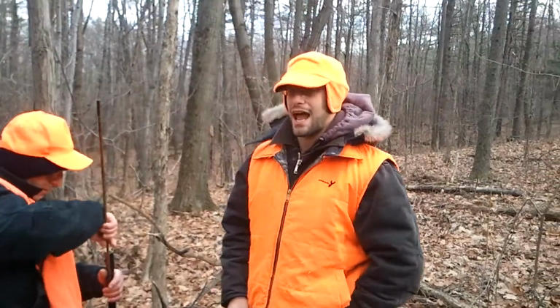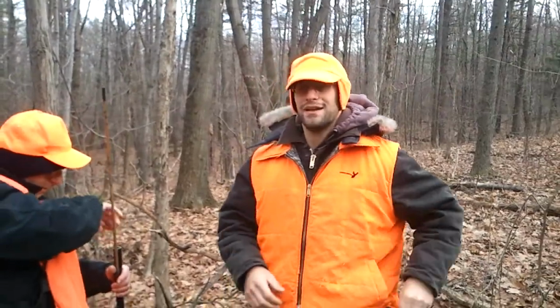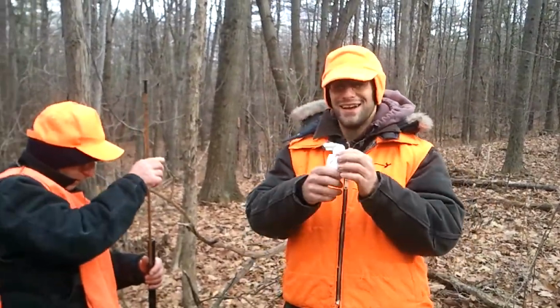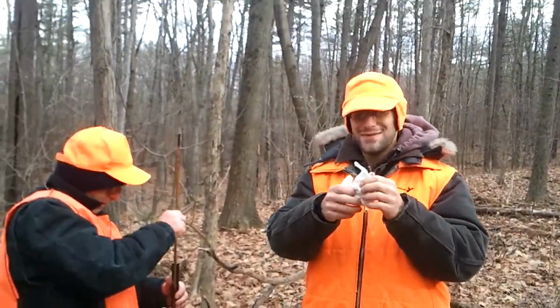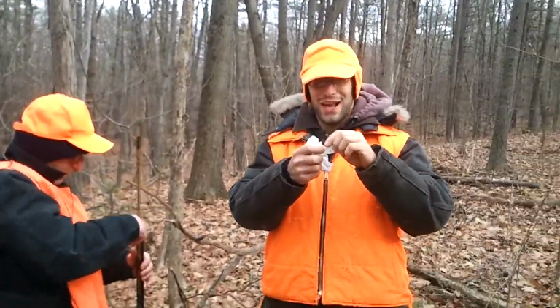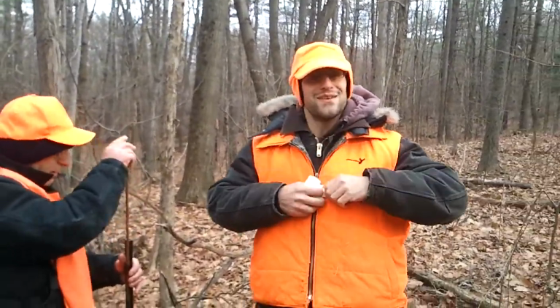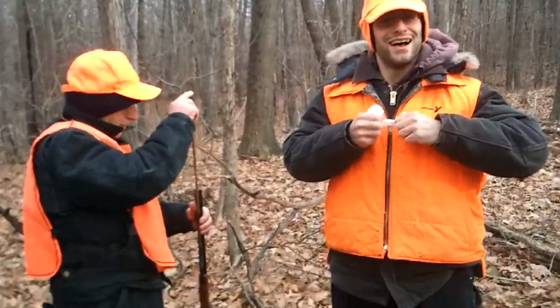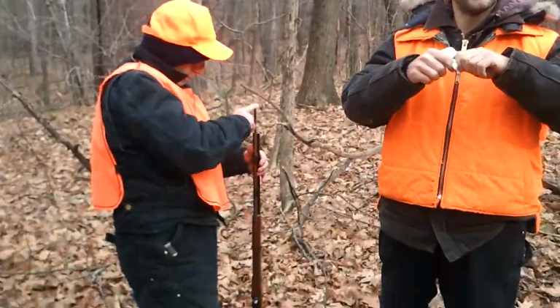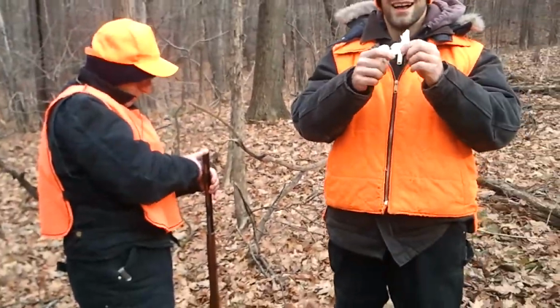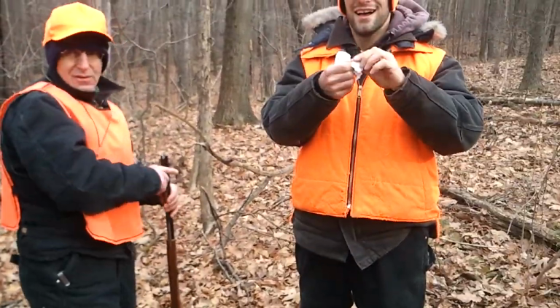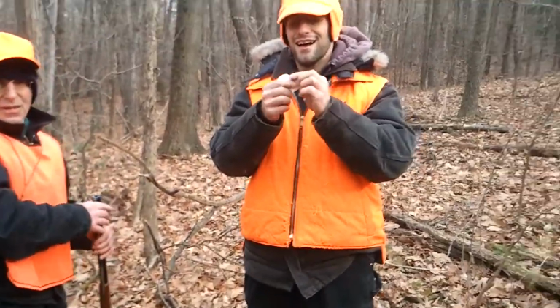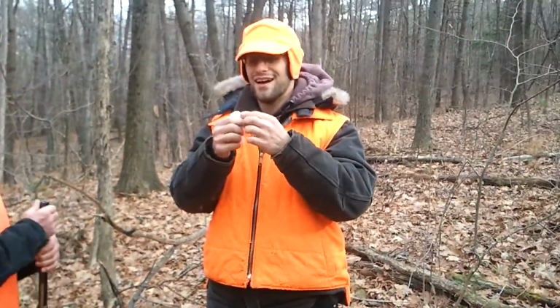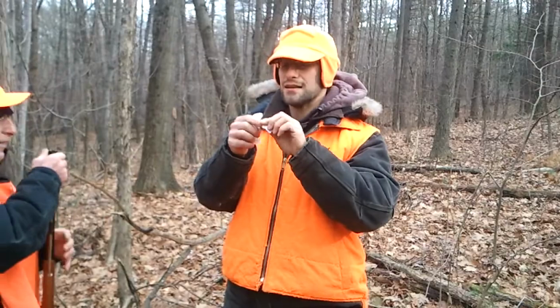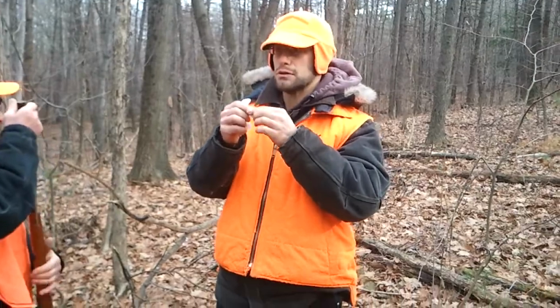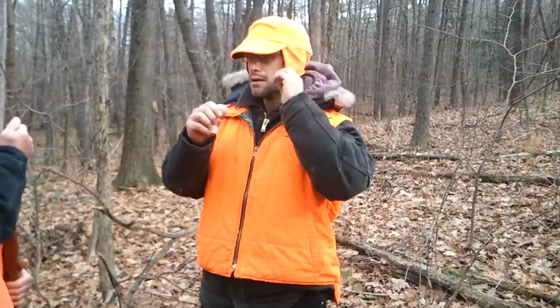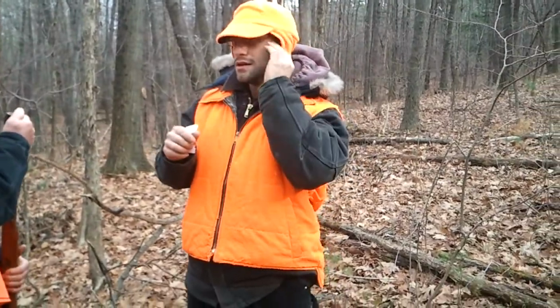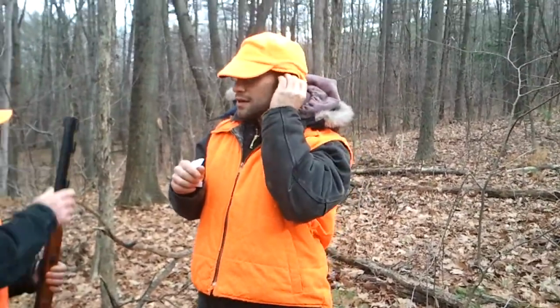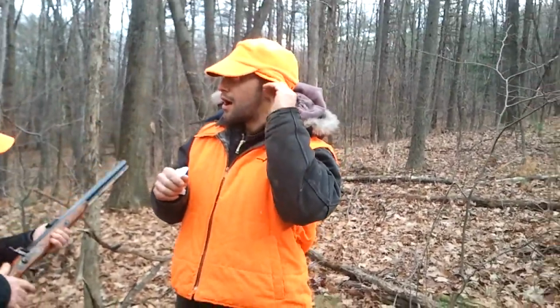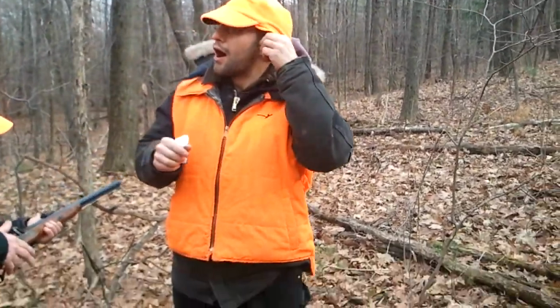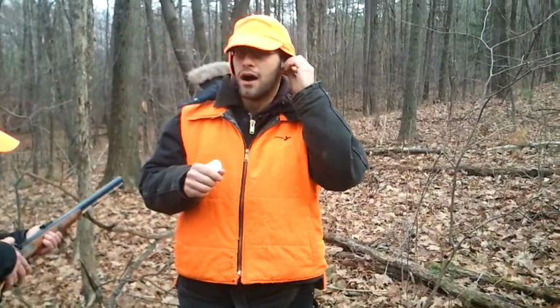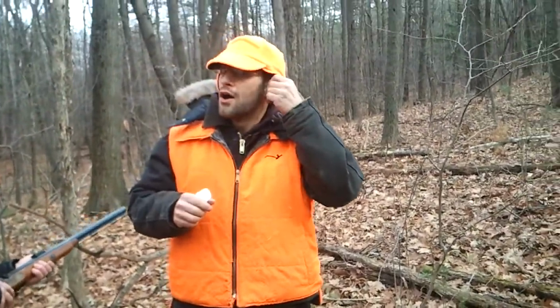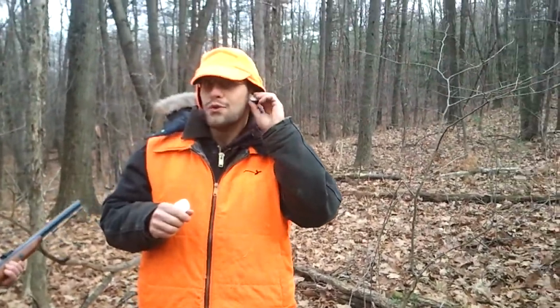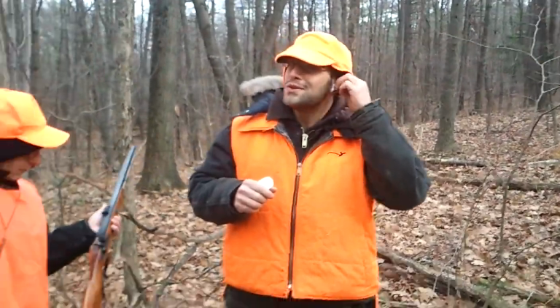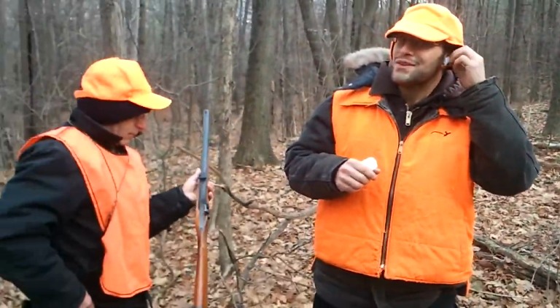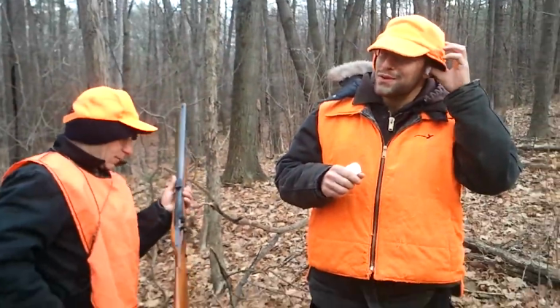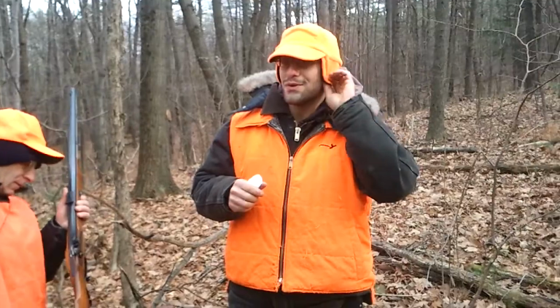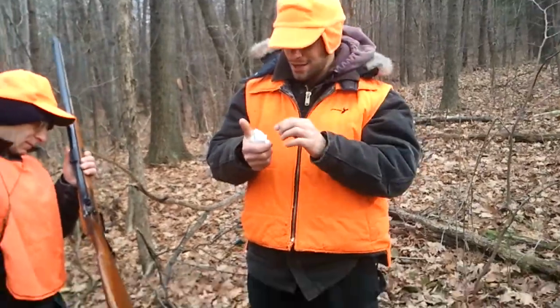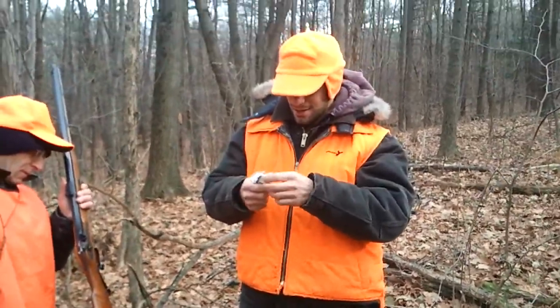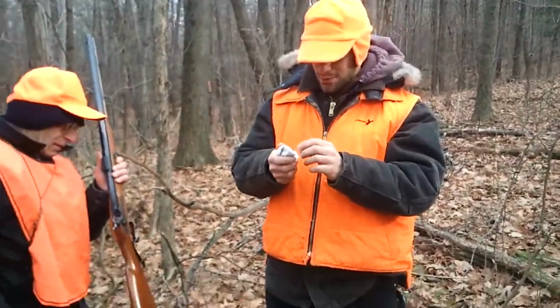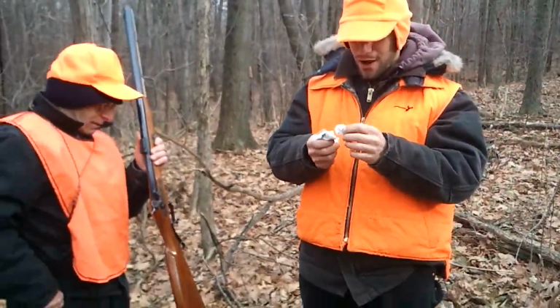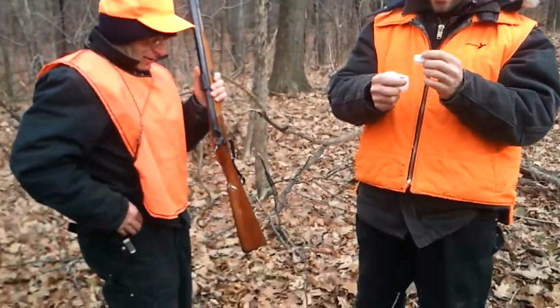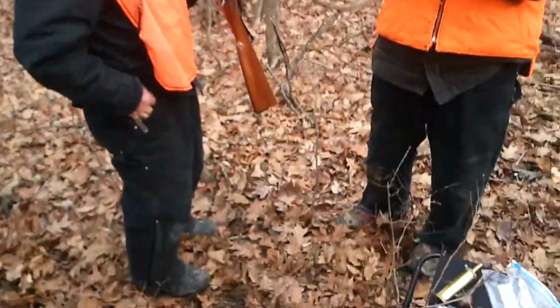Leave the ramrod in and shoot it. Just put the ramrod in and shoot it. Put that broad head on here.